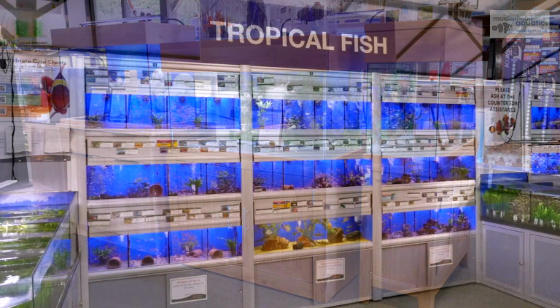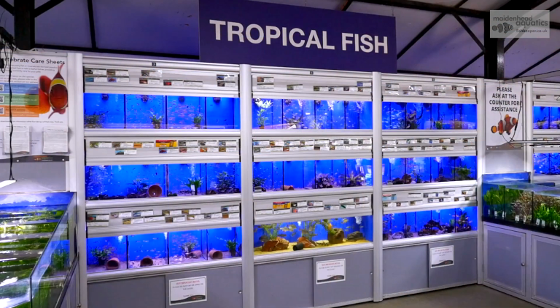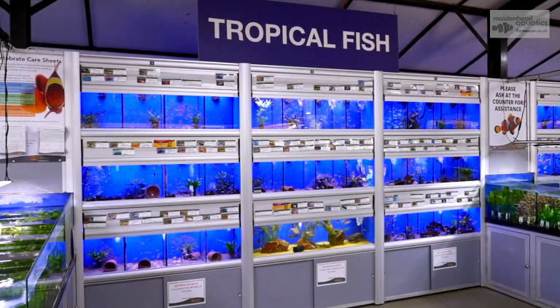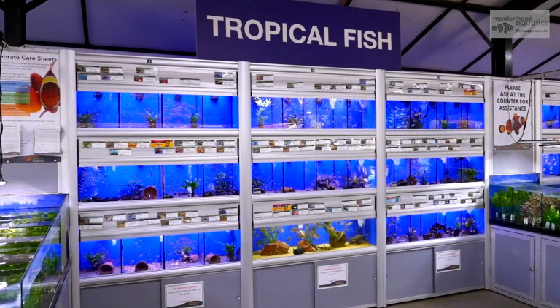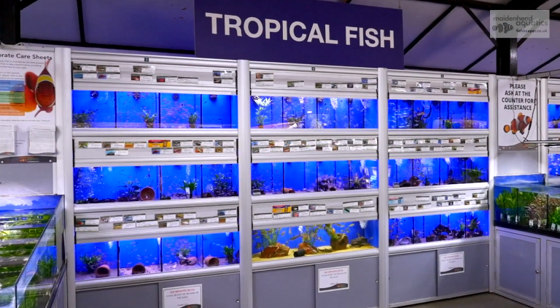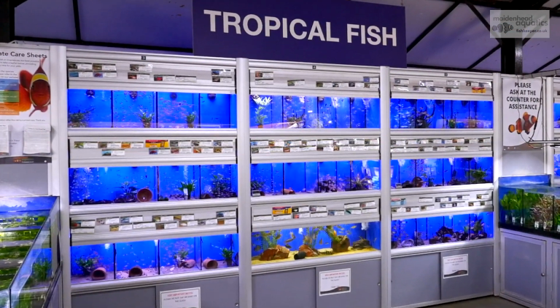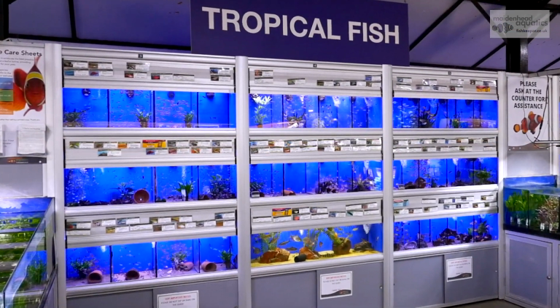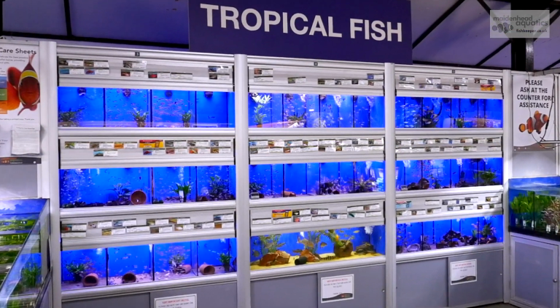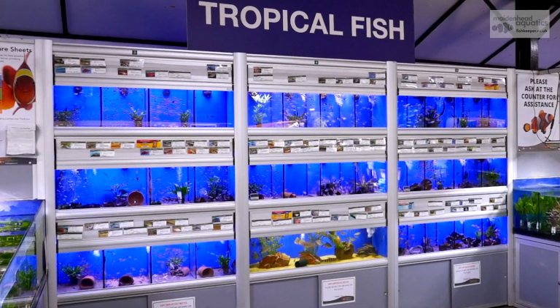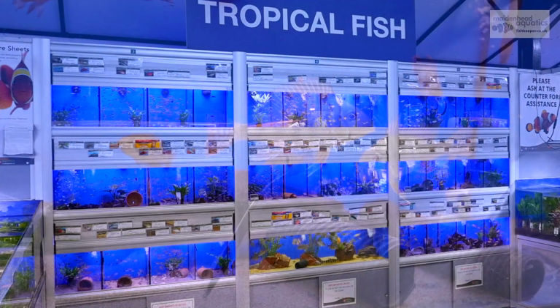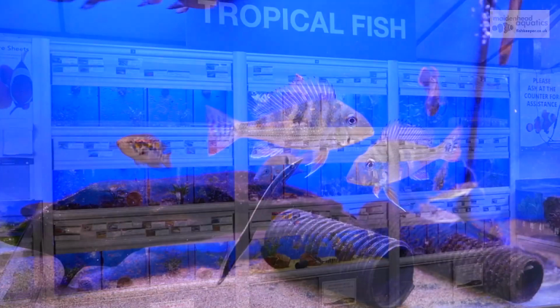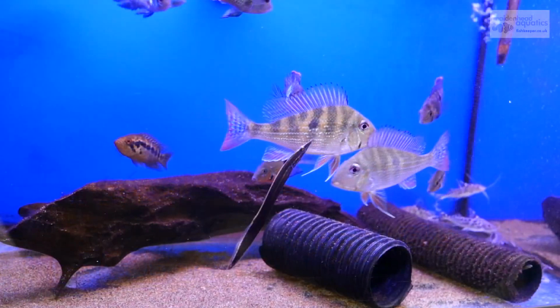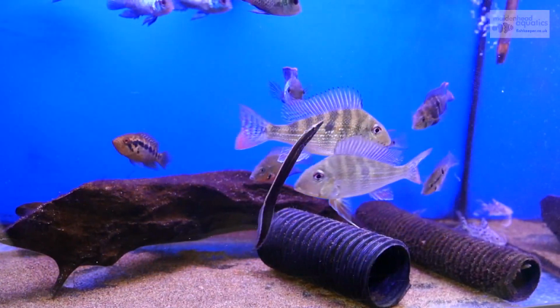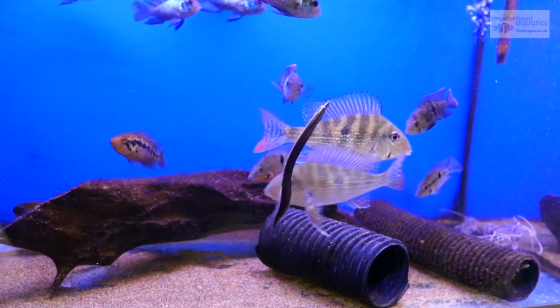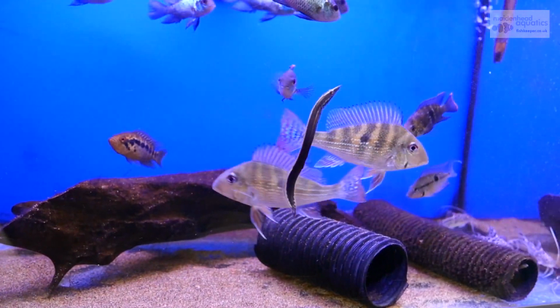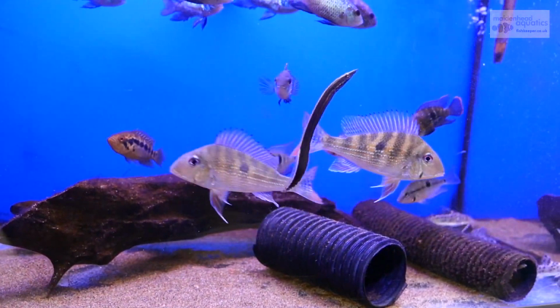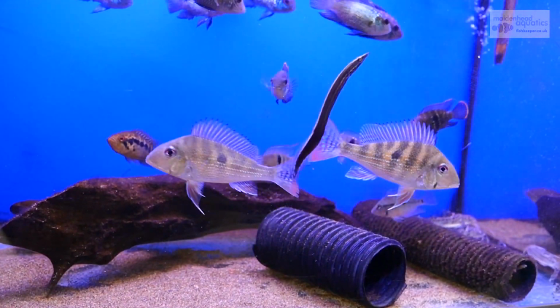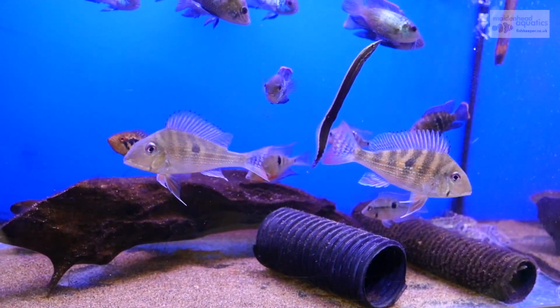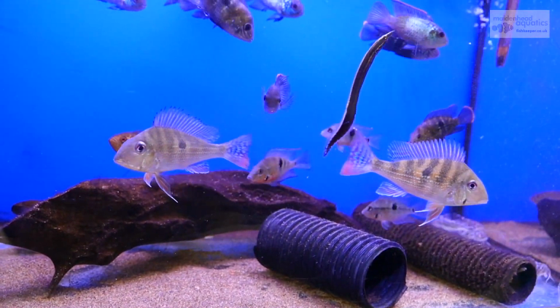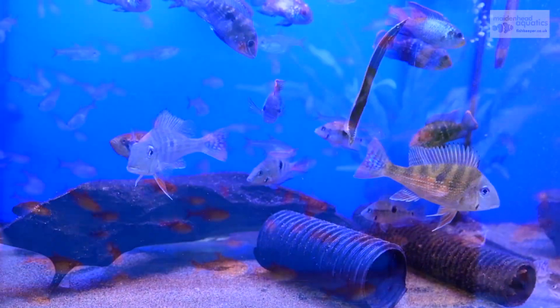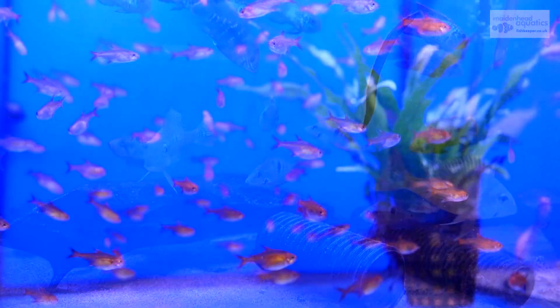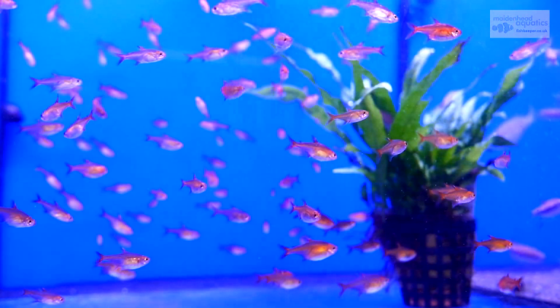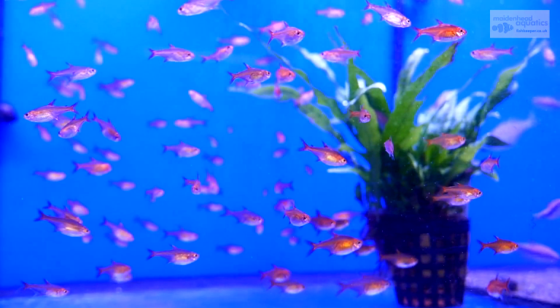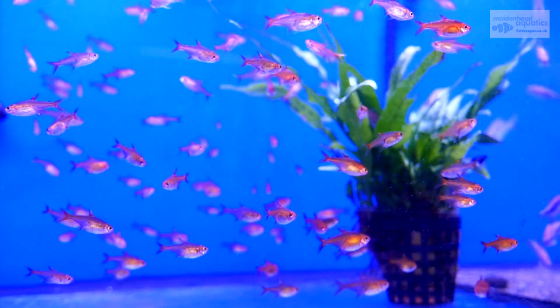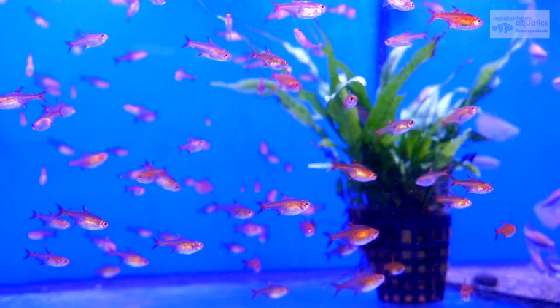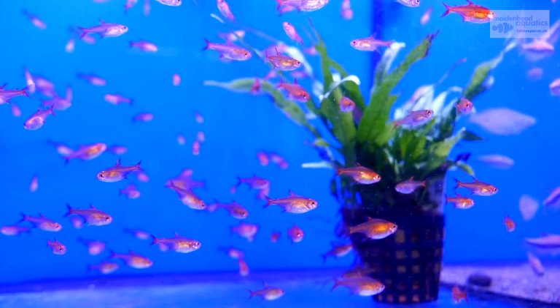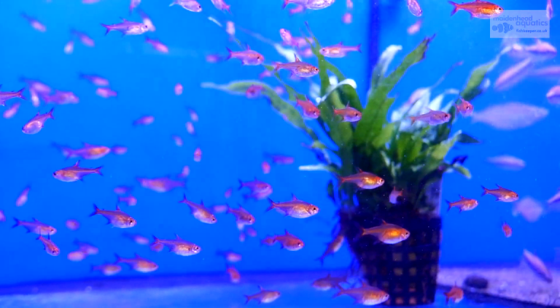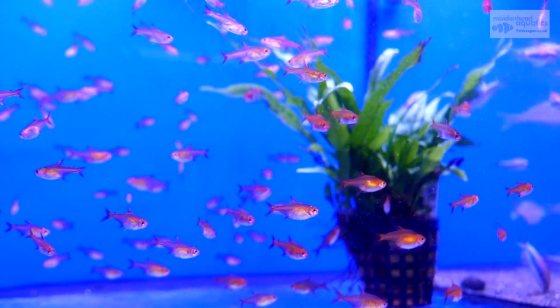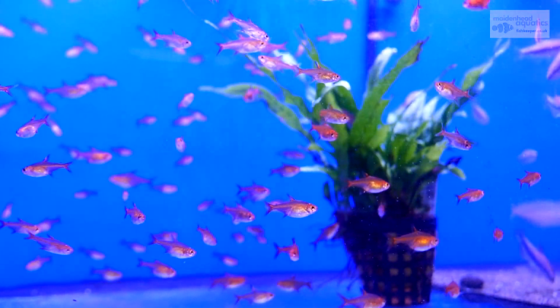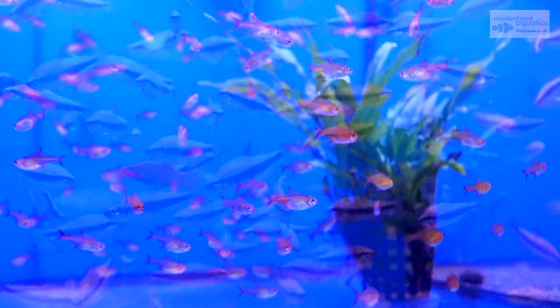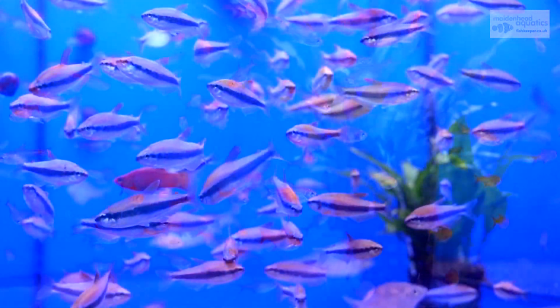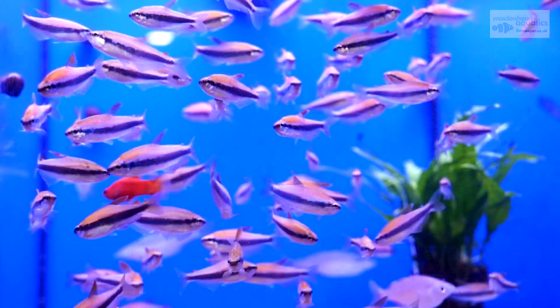We stock a great selection of tropical and cold water fish, from plecos to fancy goldfish. On occasion, this store also offers homebred tropical fish, including some bred in store.